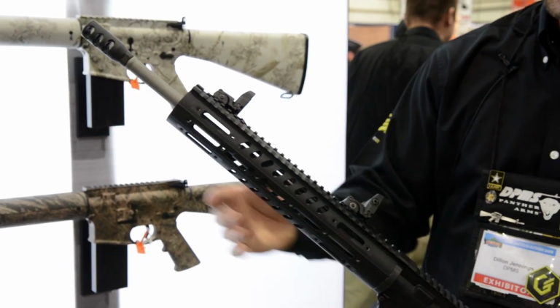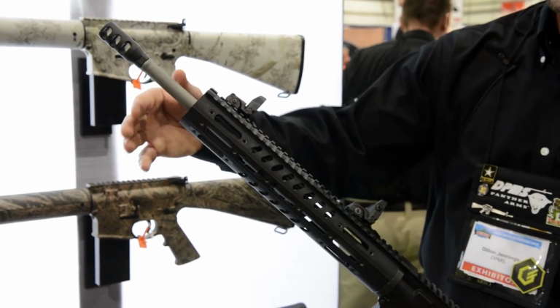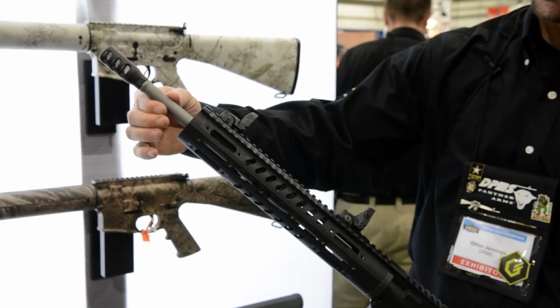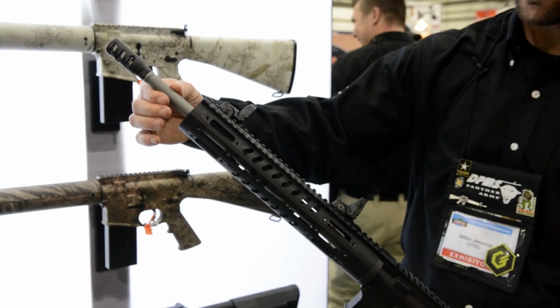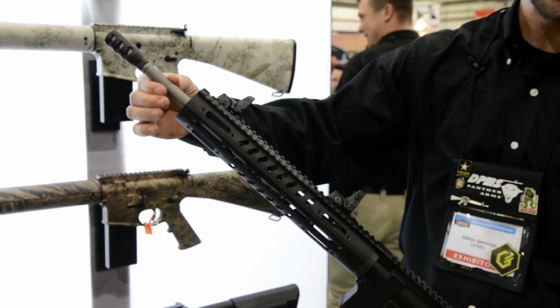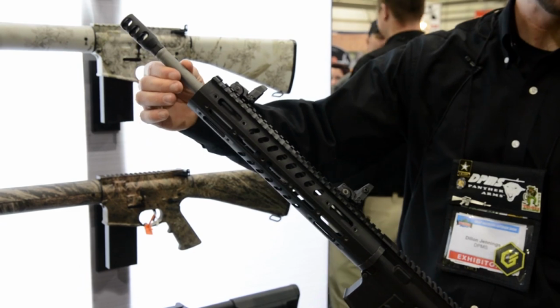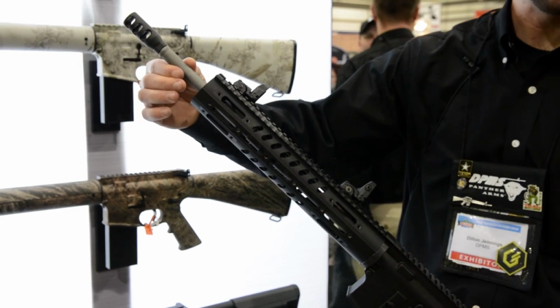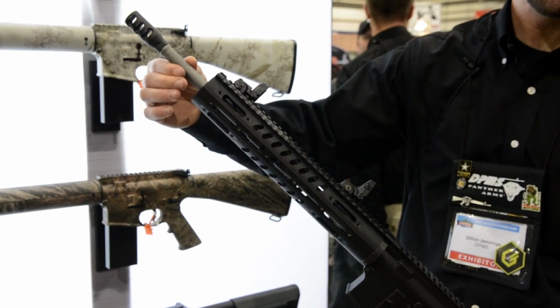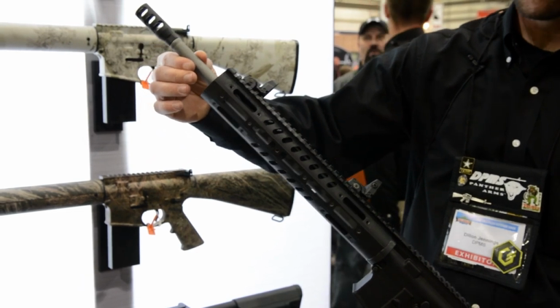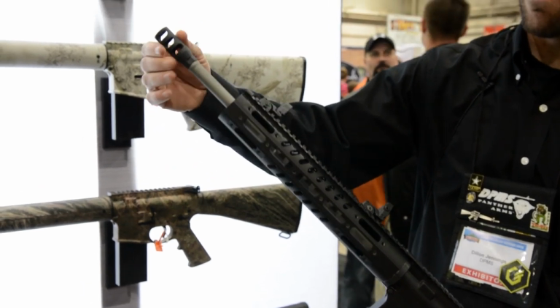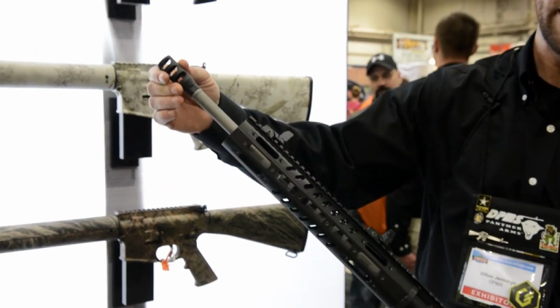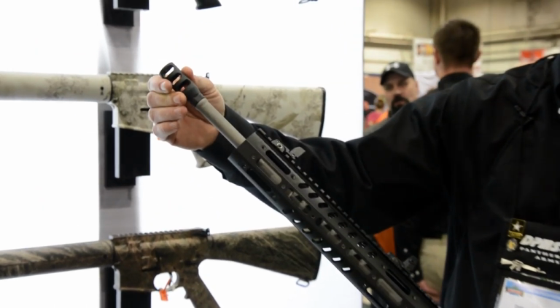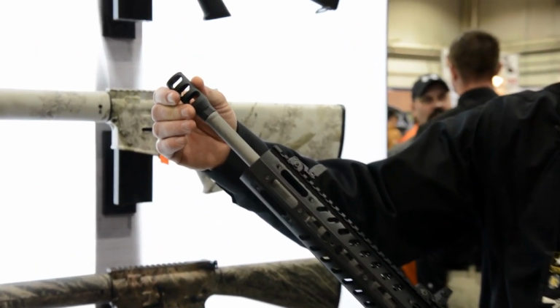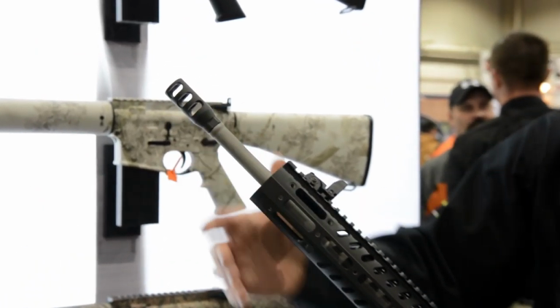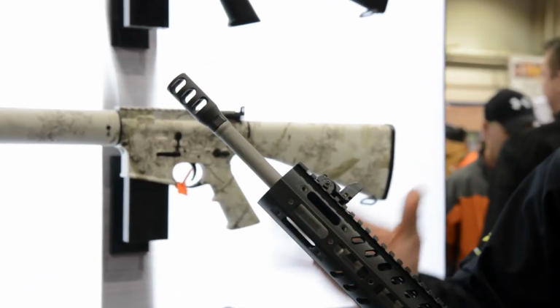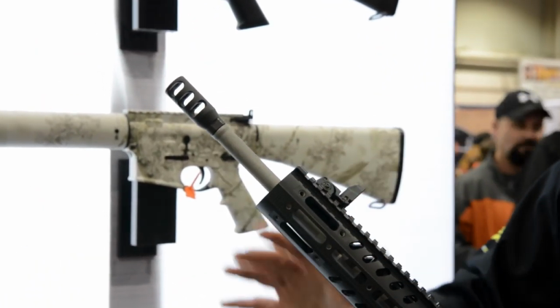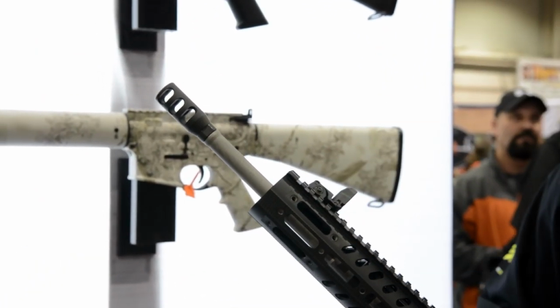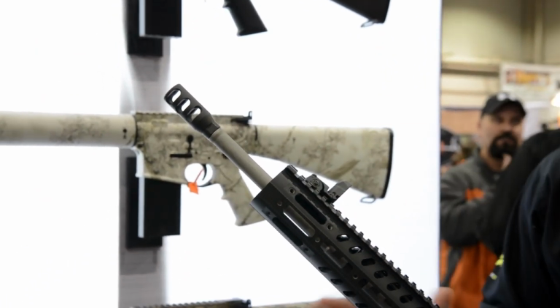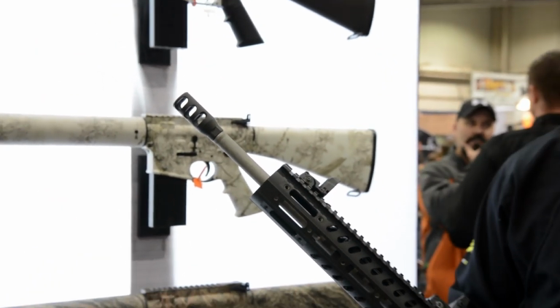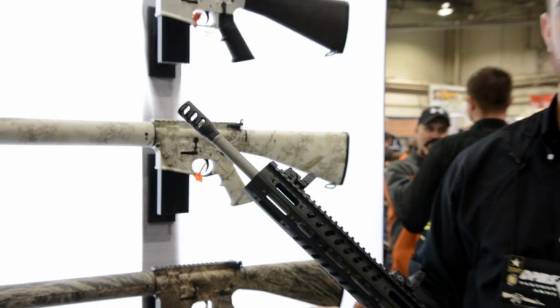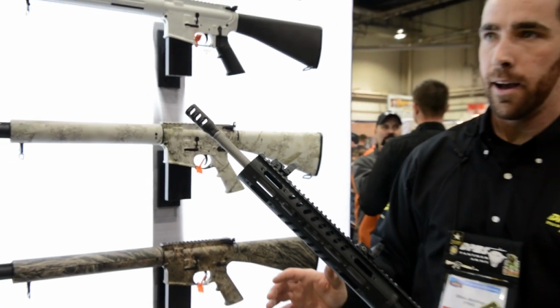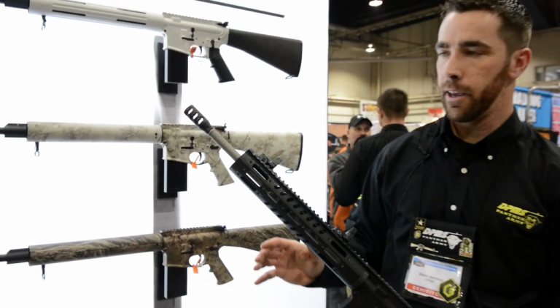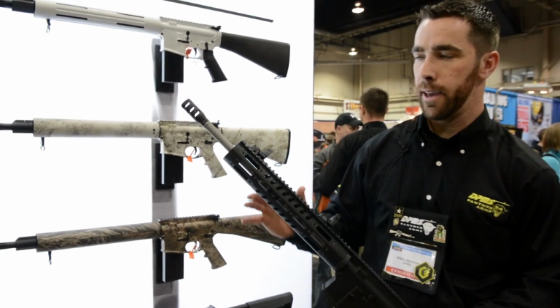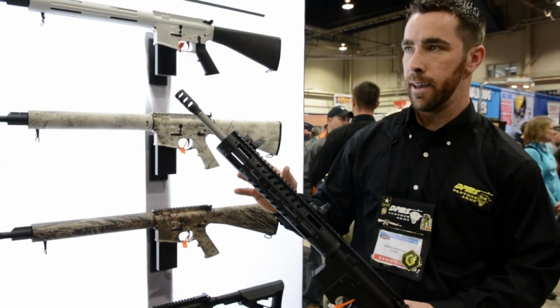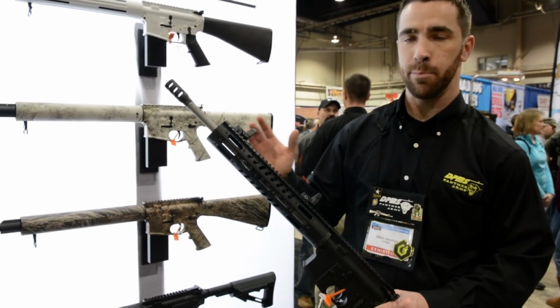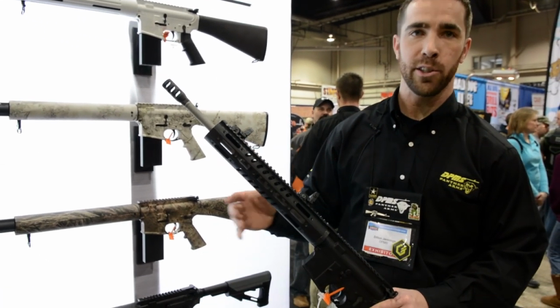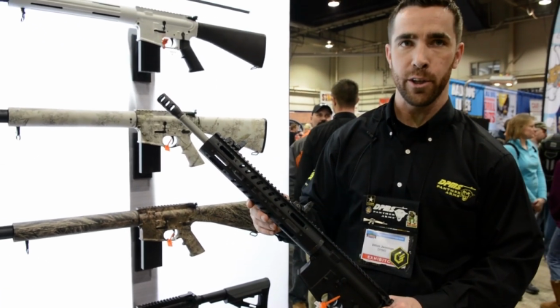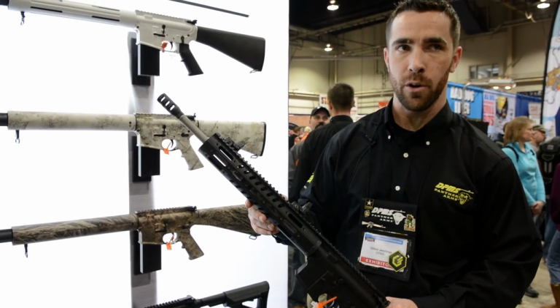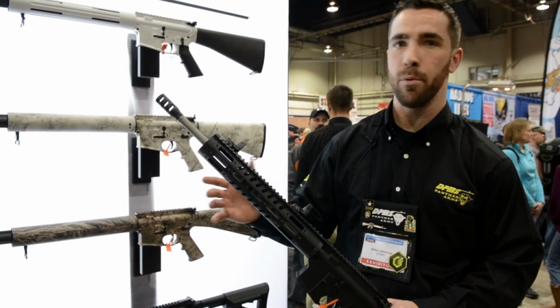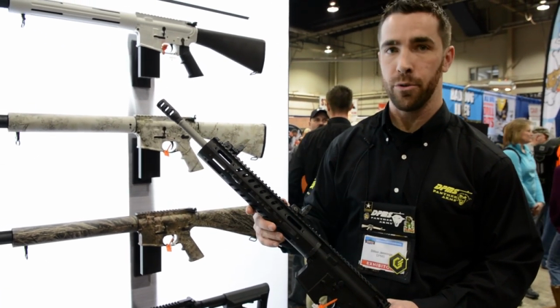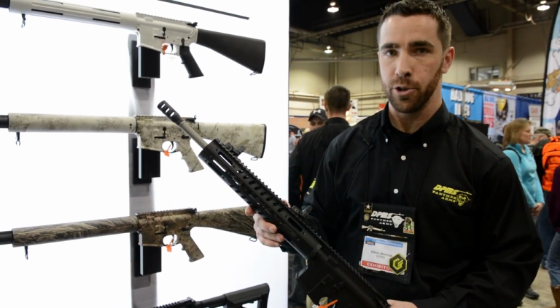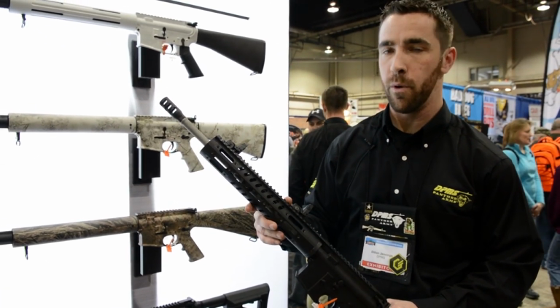It has a 16-inch stainless bead-blasted barrel with a Mikalik compensator. So out of the box, this is exactly what an experienced three-gun shooter or a brand new three-gun shooter would want.